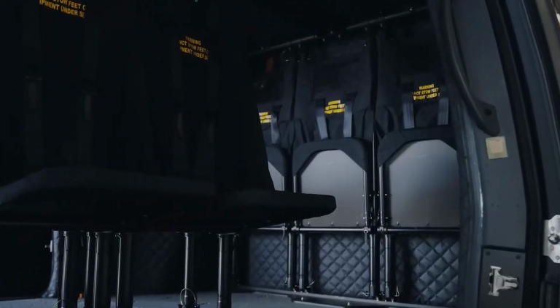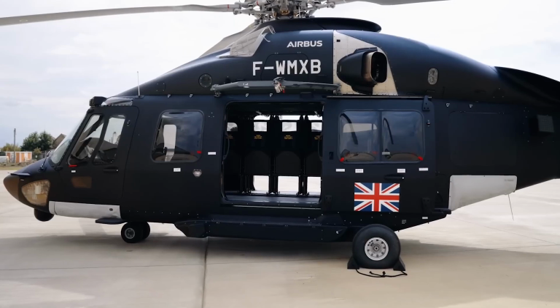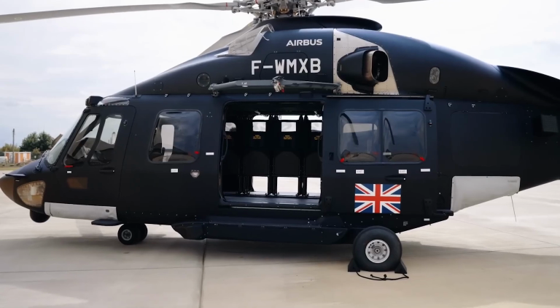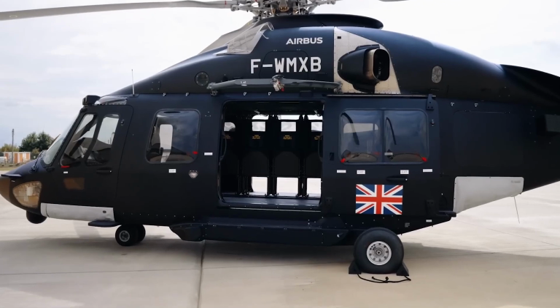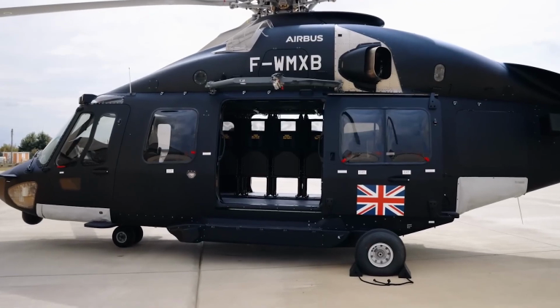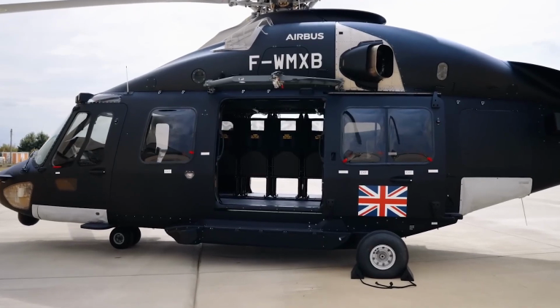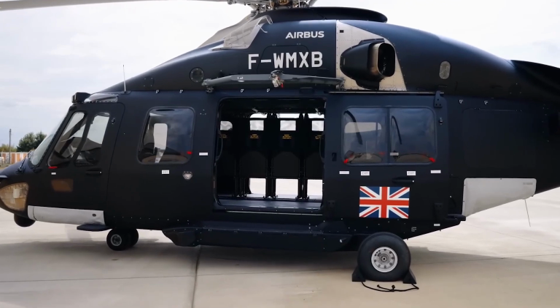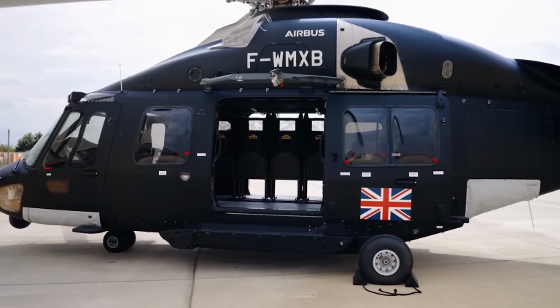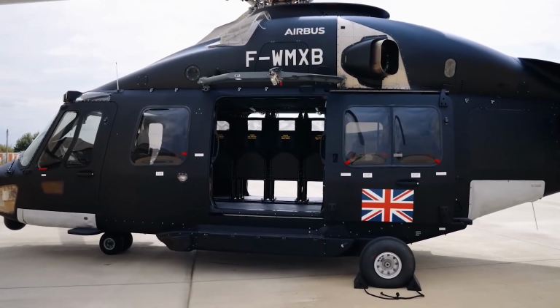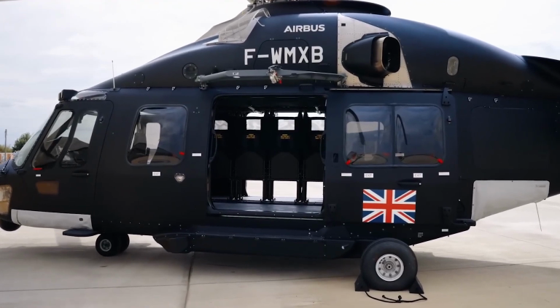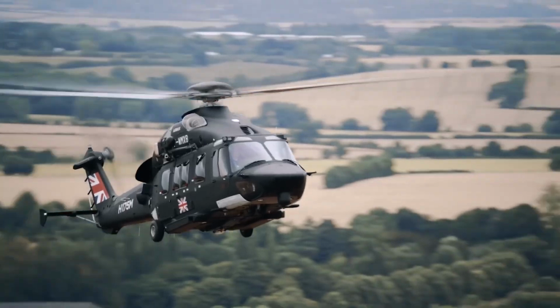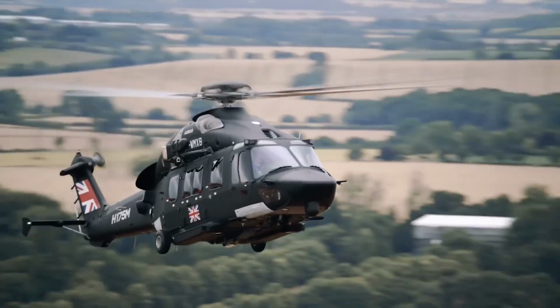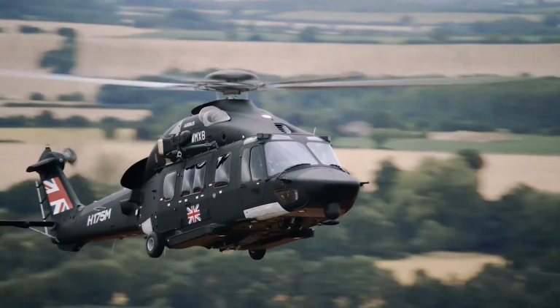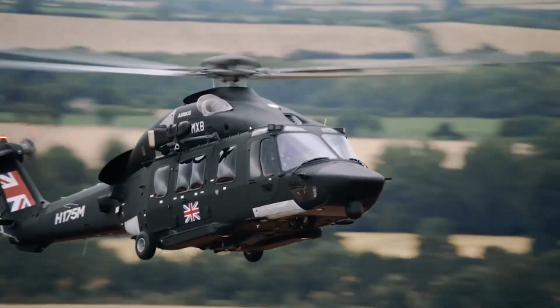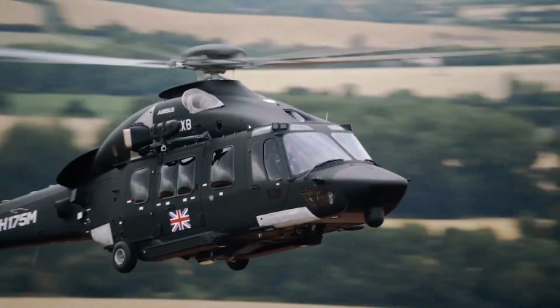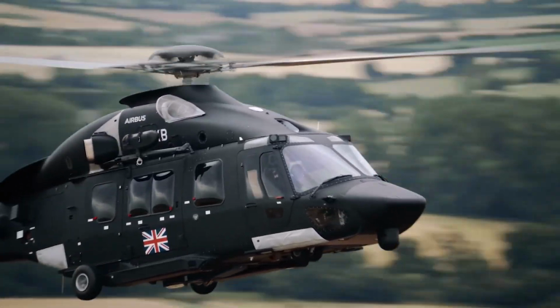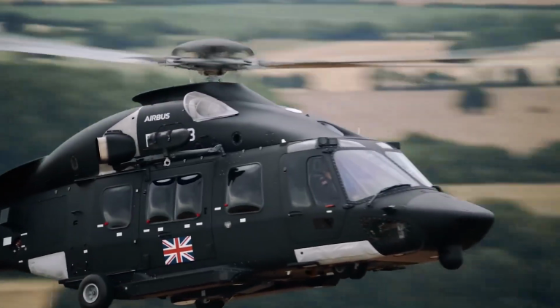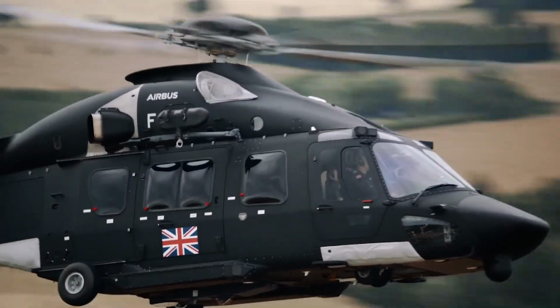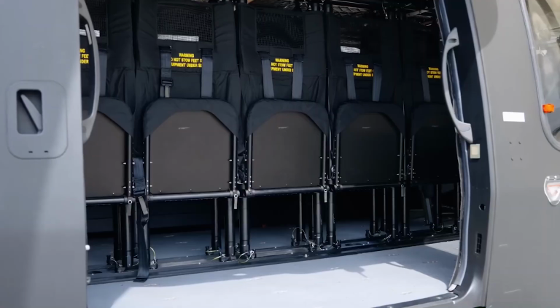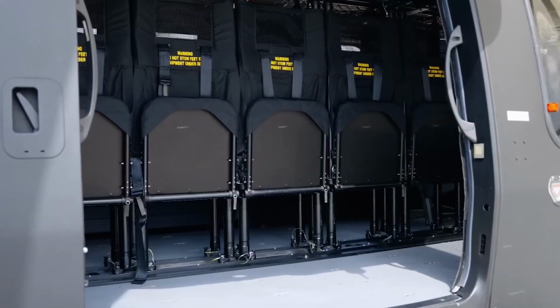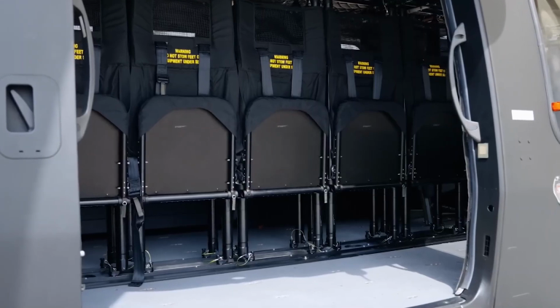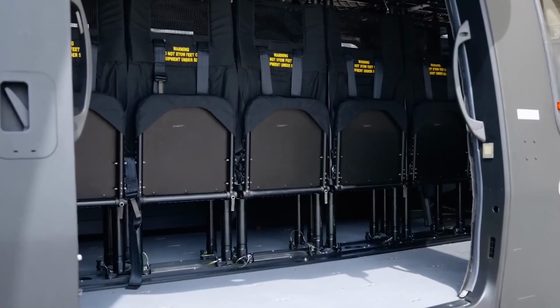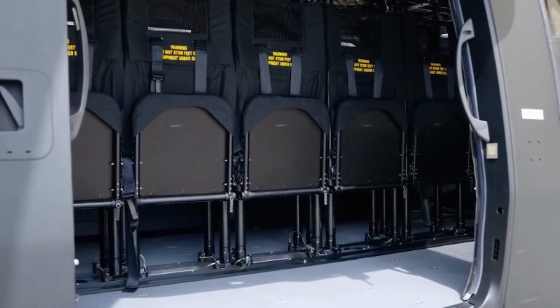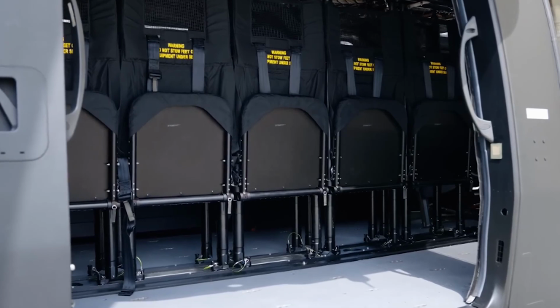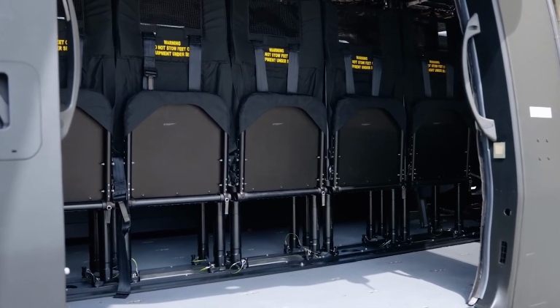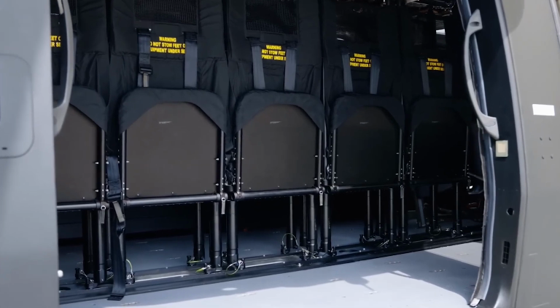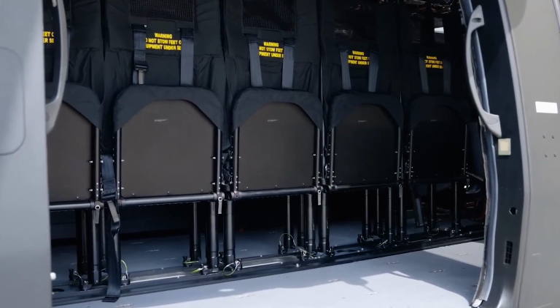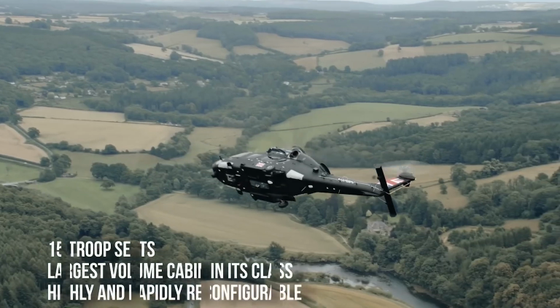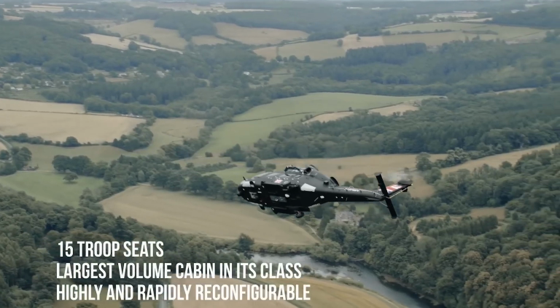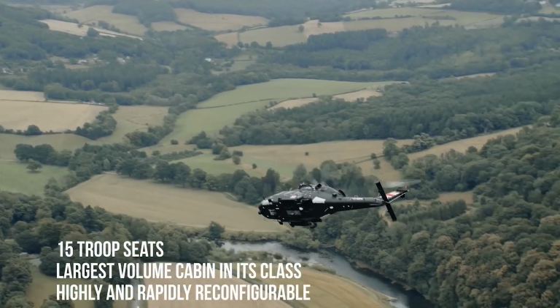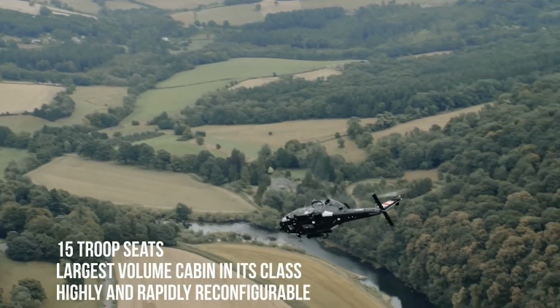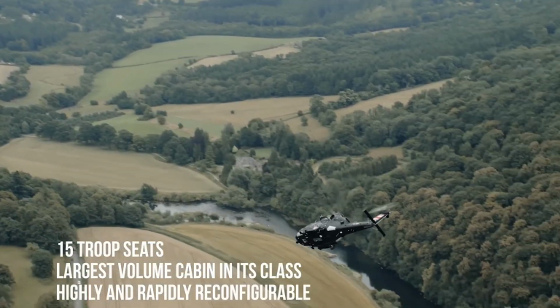Modern, versatile, and offering the largest cabin in its category, the twin-engine H-175M is perfectly designed for a wide range of tactical missions, including troop transport, Special Operations Forces, SLF, Delivery, and Utility.